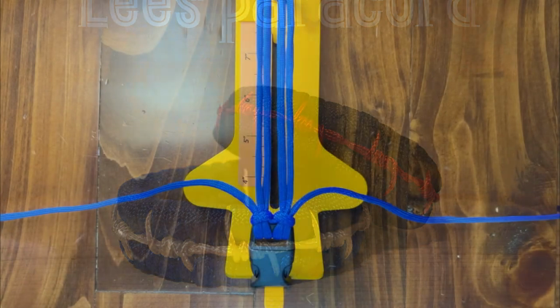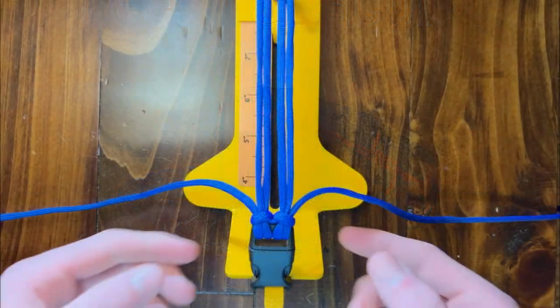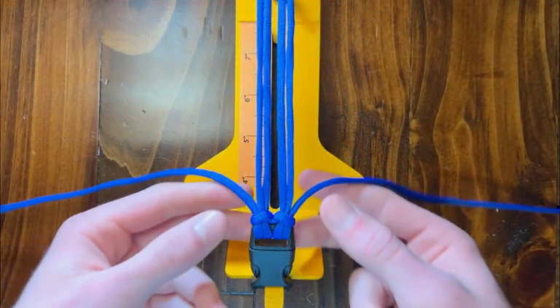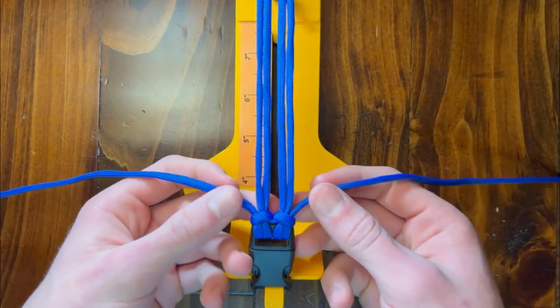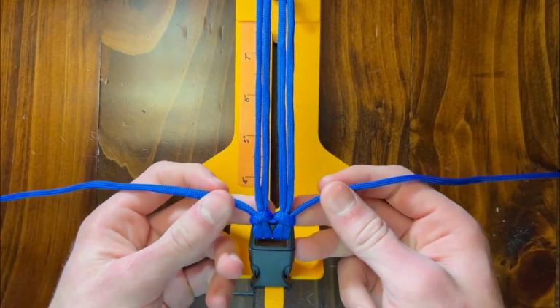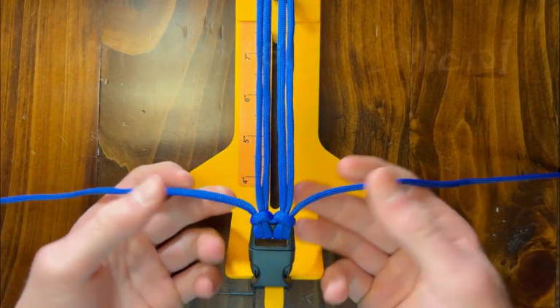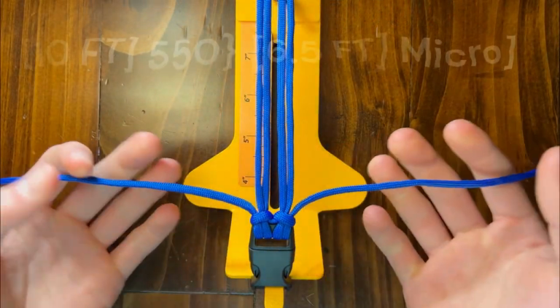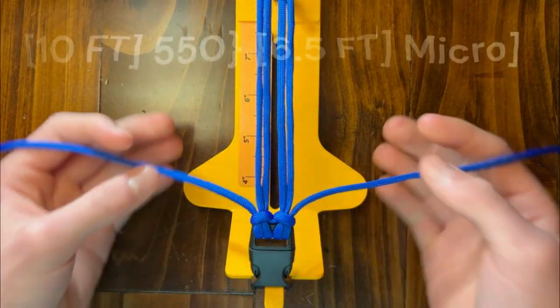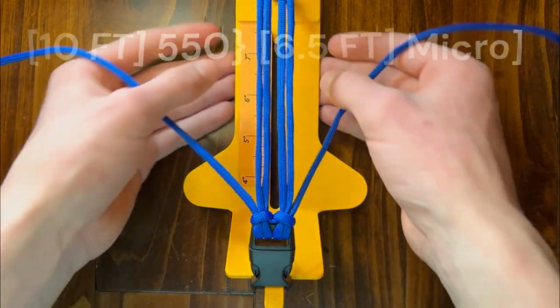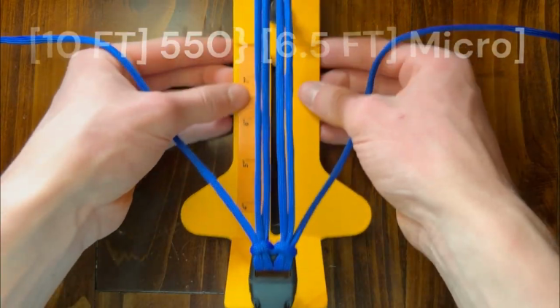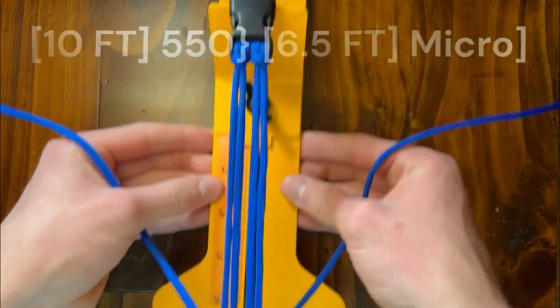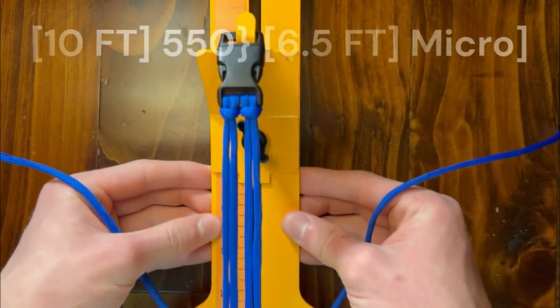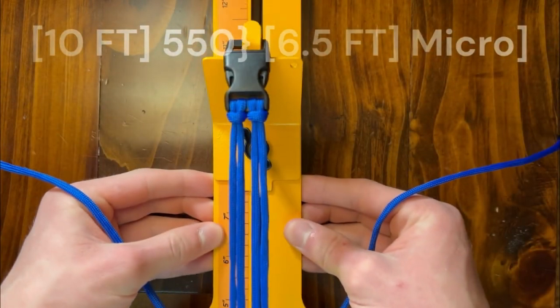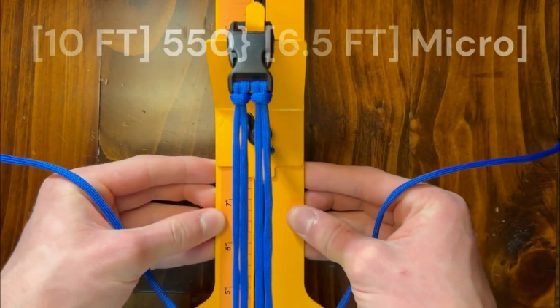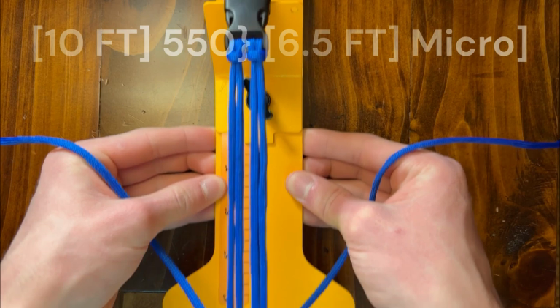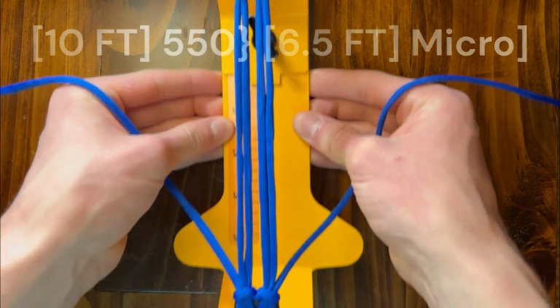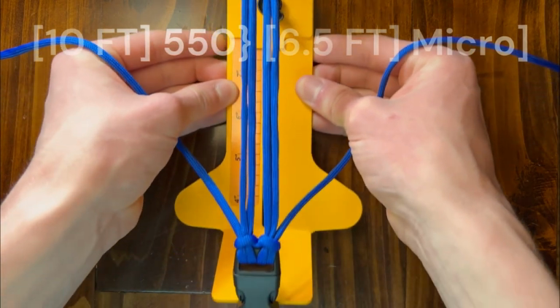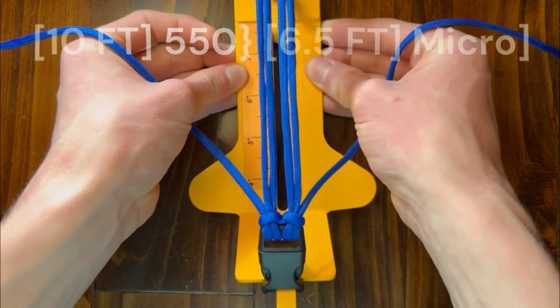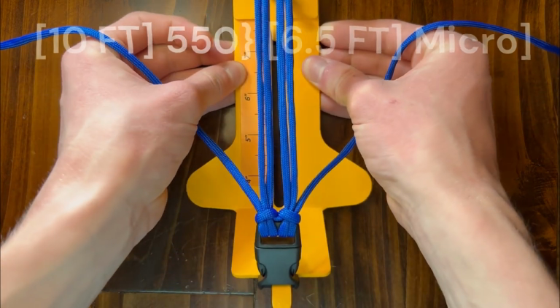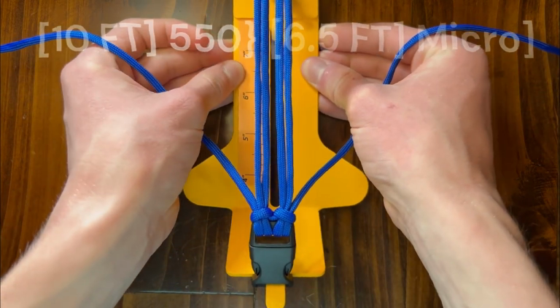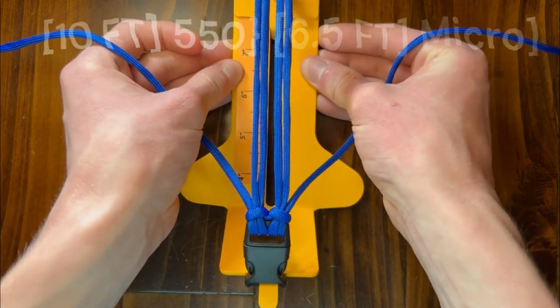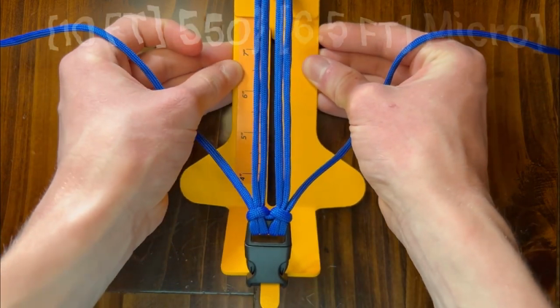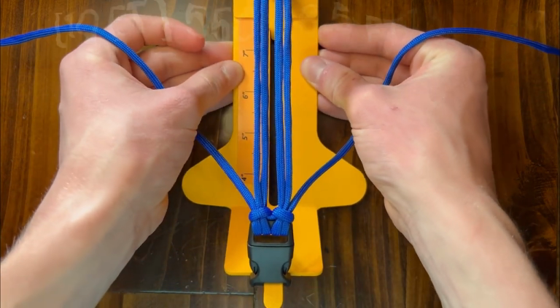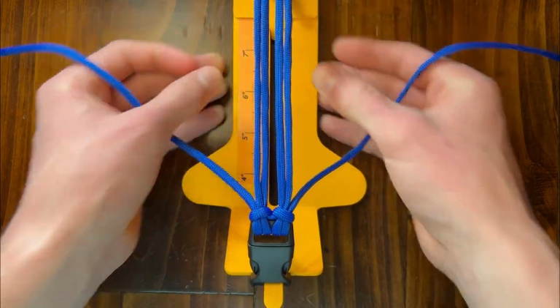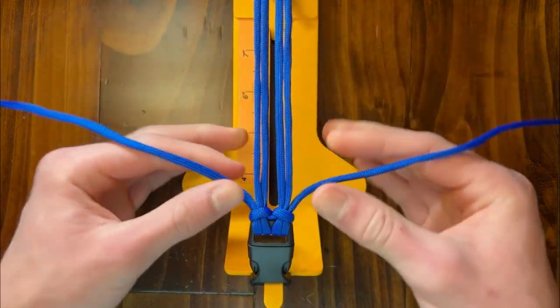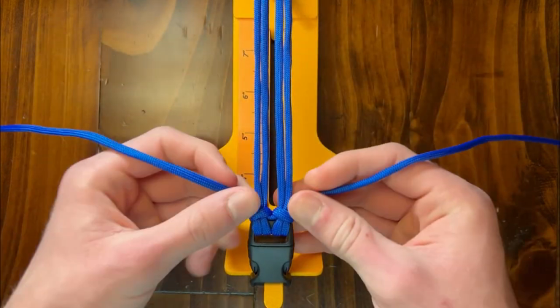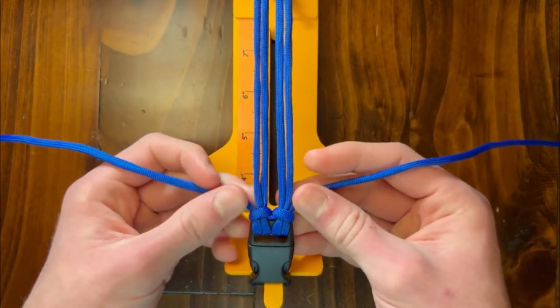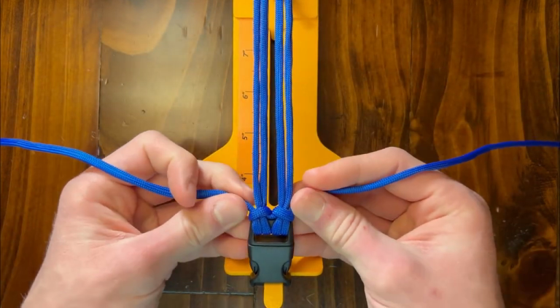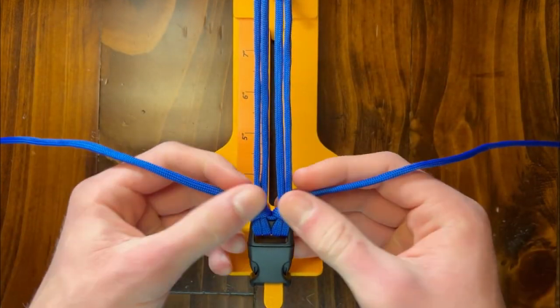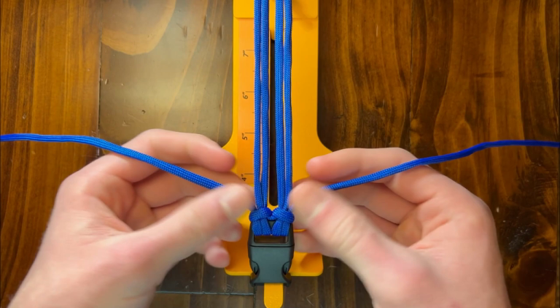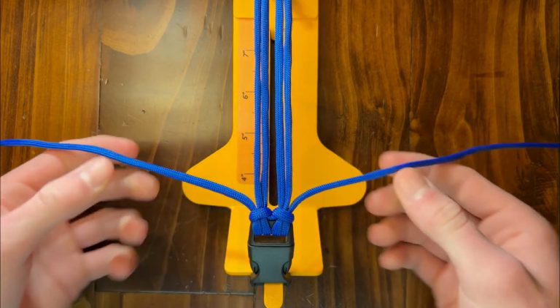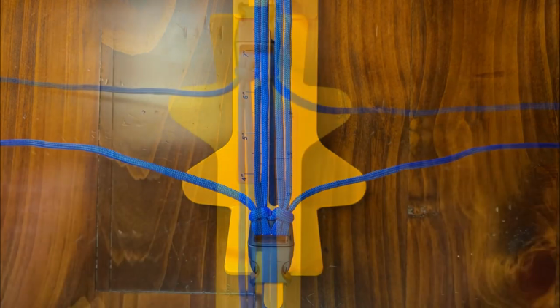Okay, so we're going to go ahead and start with the four-strand core. If you don't know how to make this, I went ahead and made a video on this yesterday just to show you how to do this. It'd be too long to put this all in one video, but yeah, let's go ahead and get started.